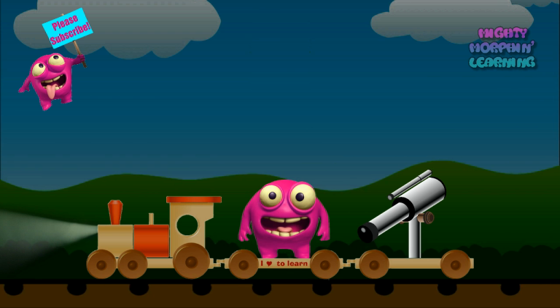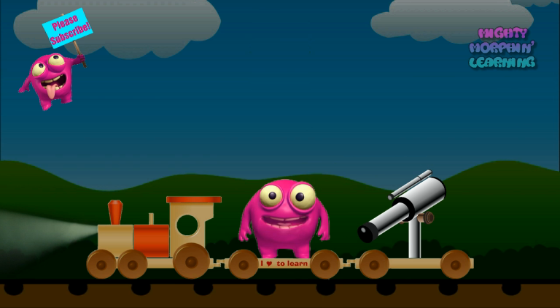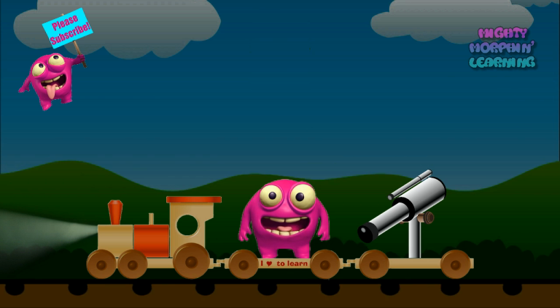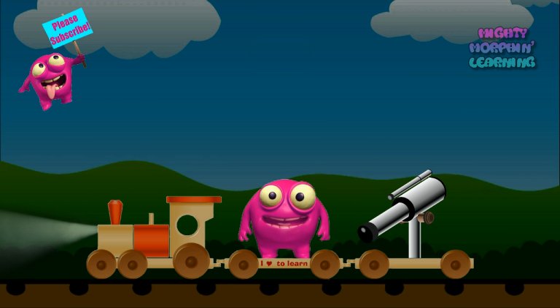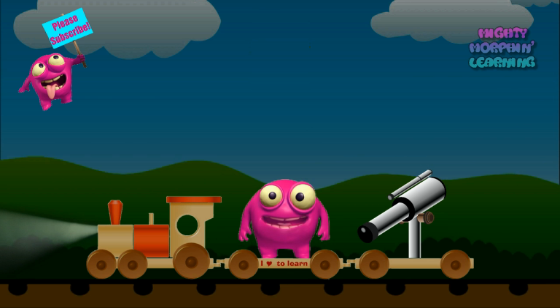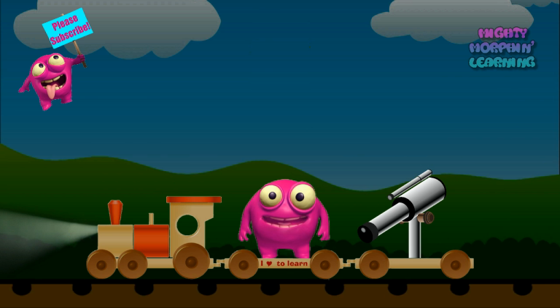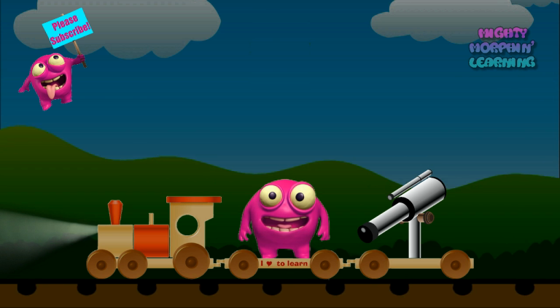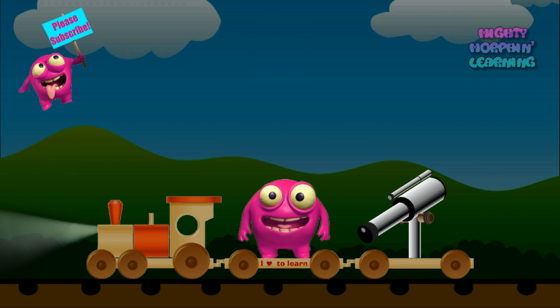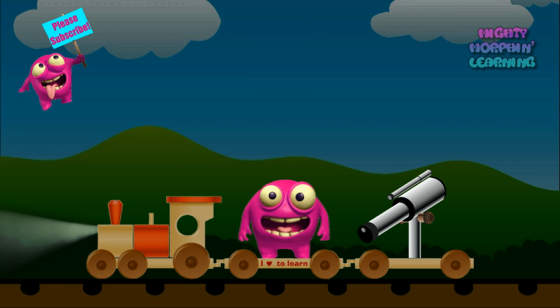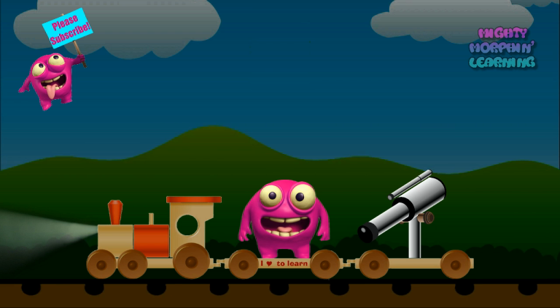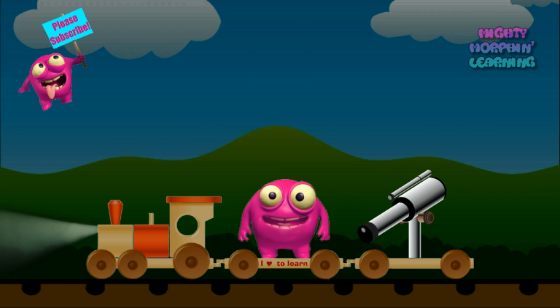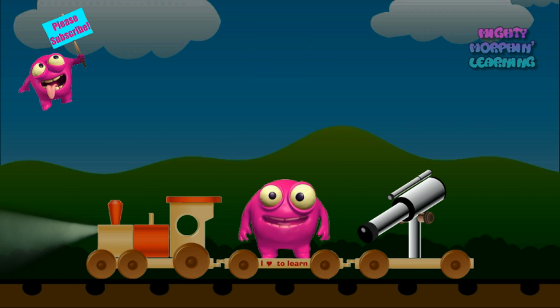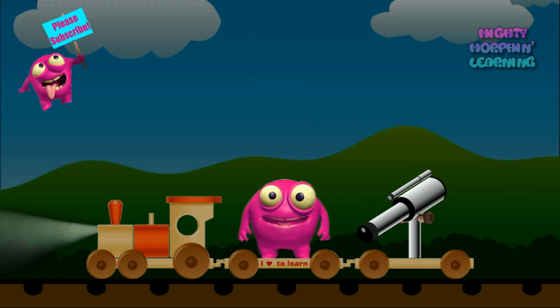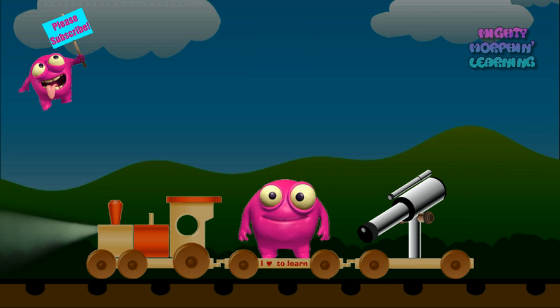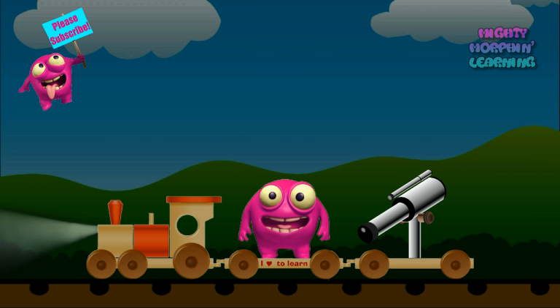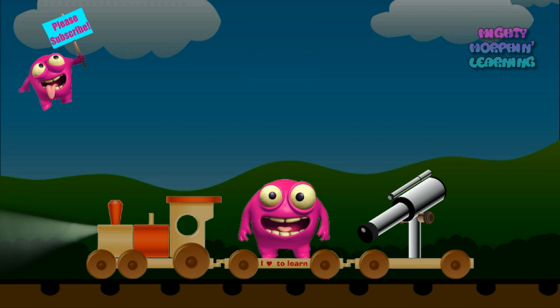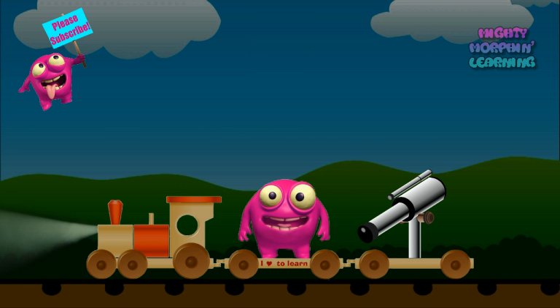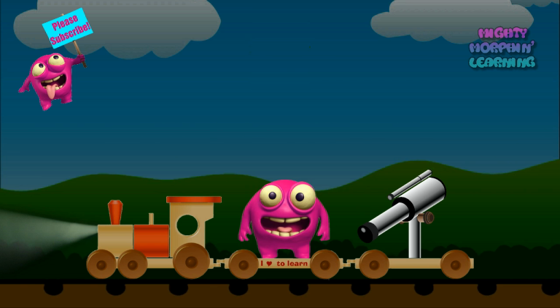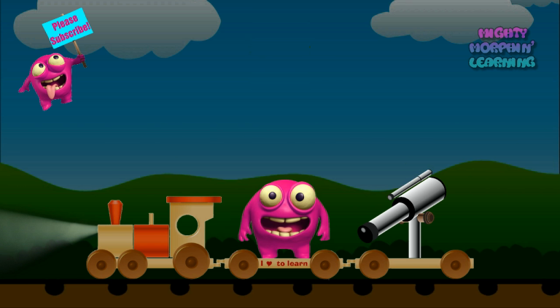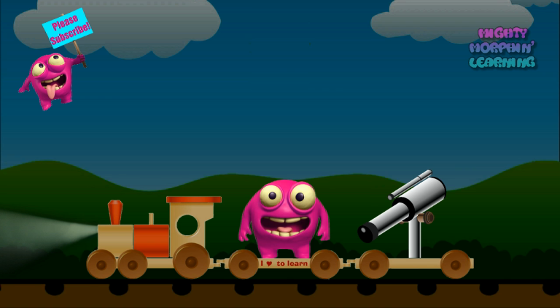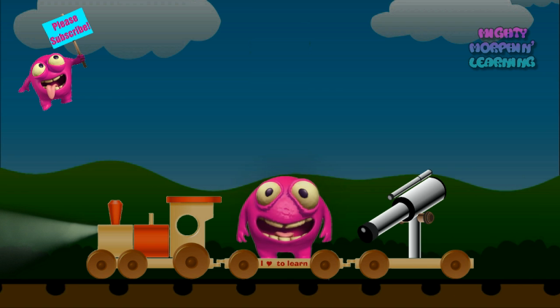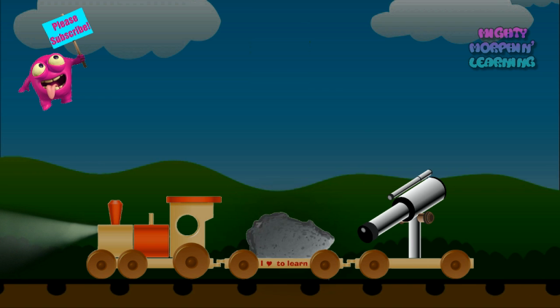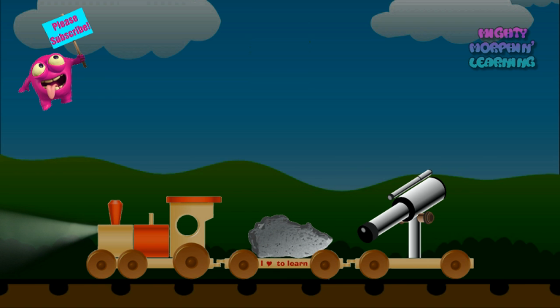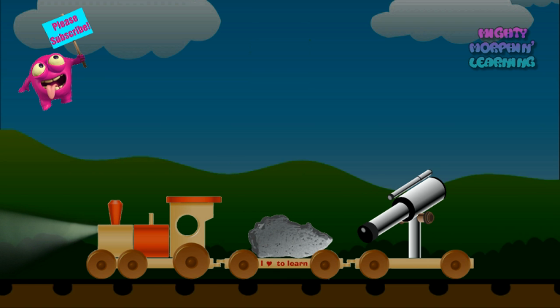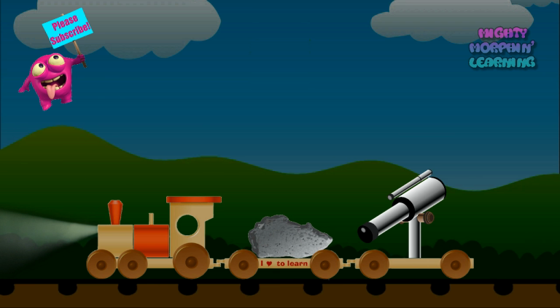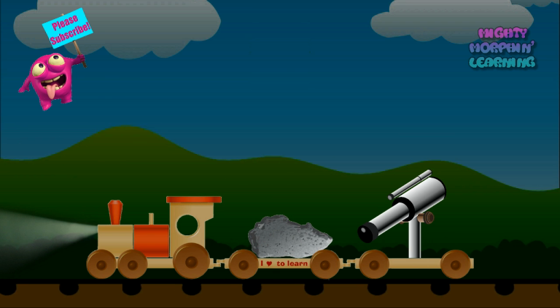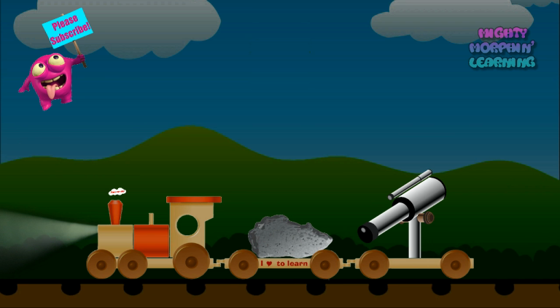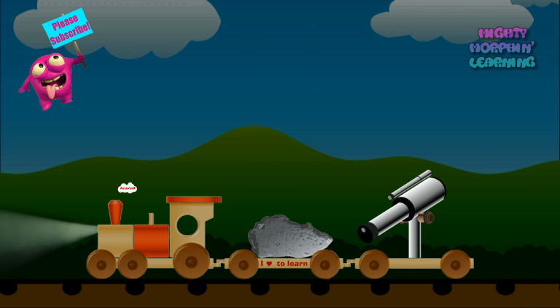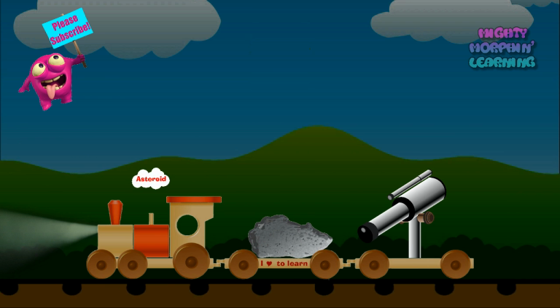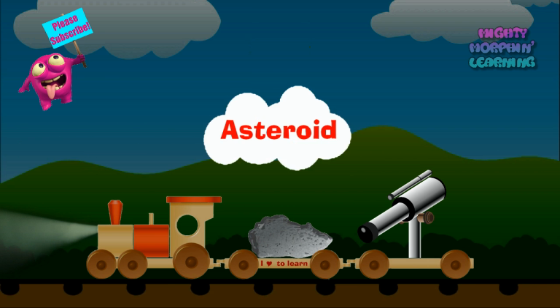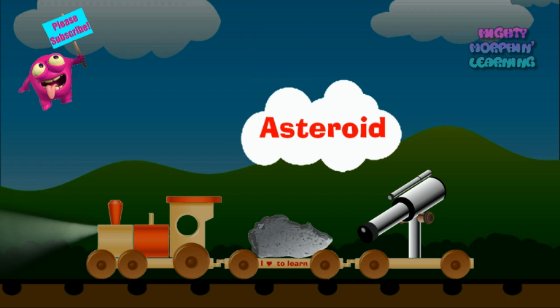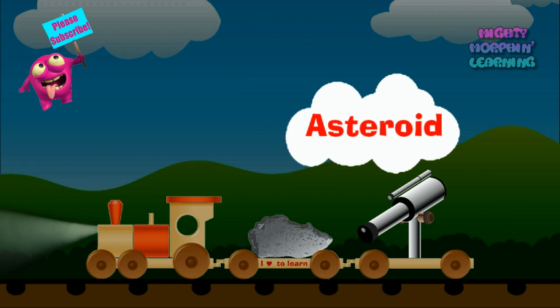The last object we'll see is basically a large rock in space. Most of these rocks reside in a belt between Mars and Jupiter. Asteroid.